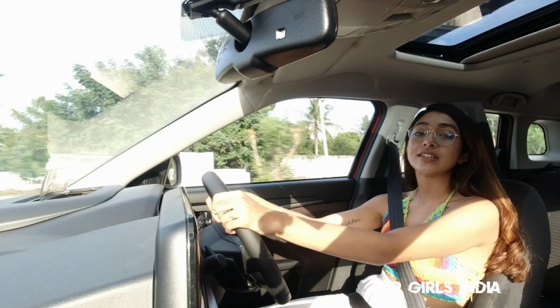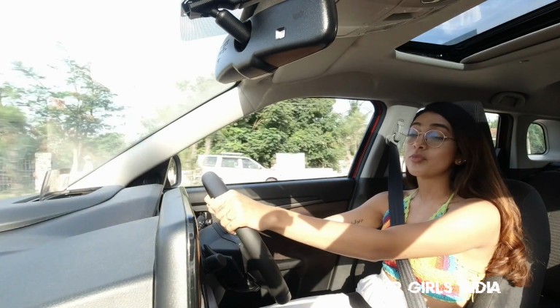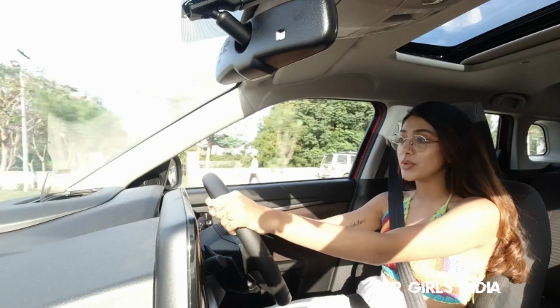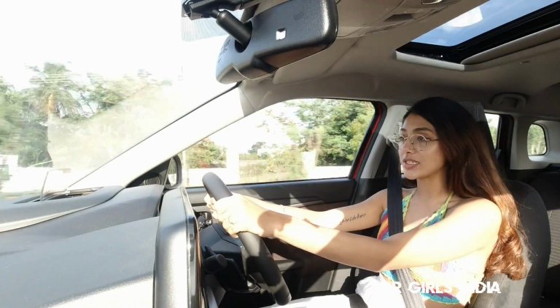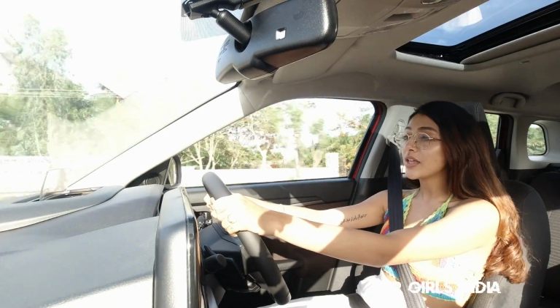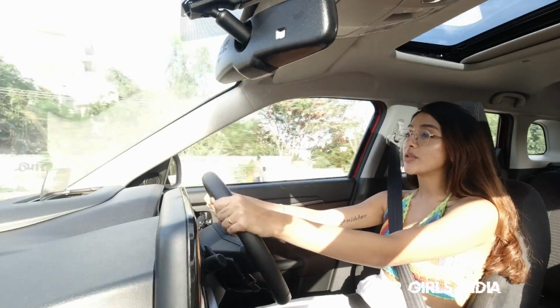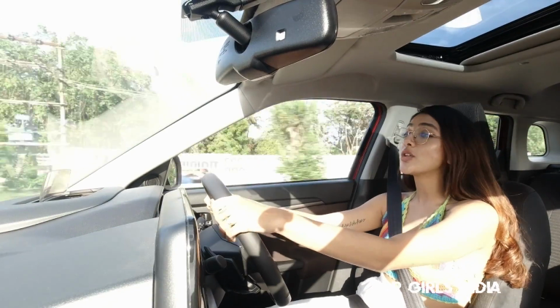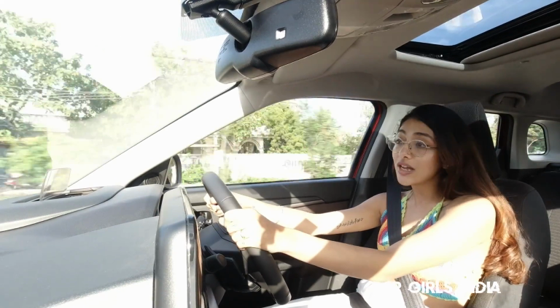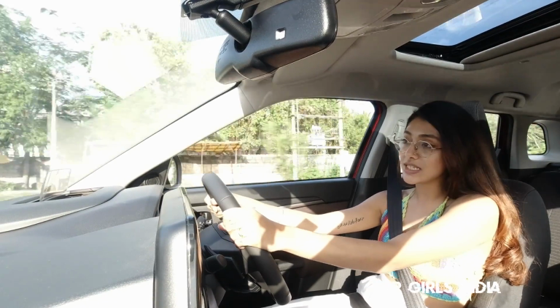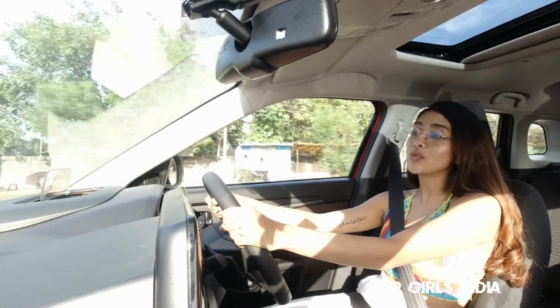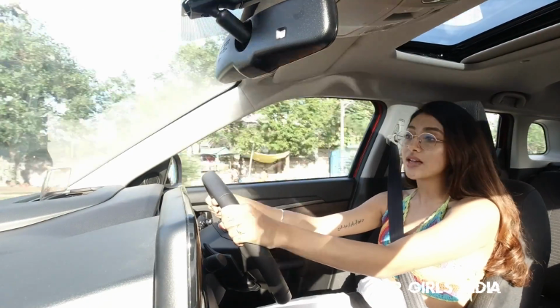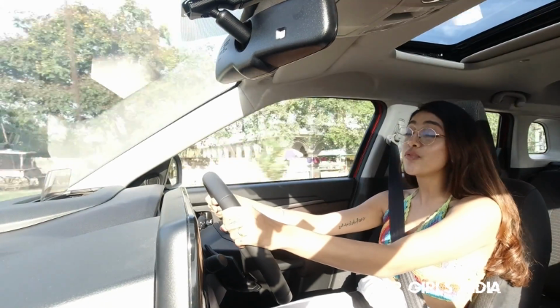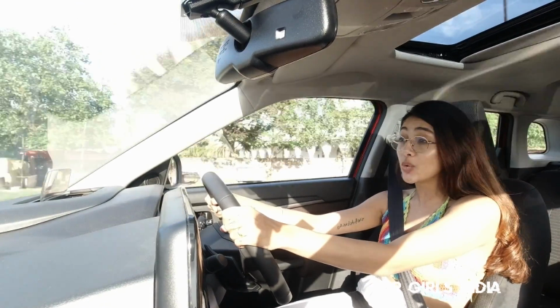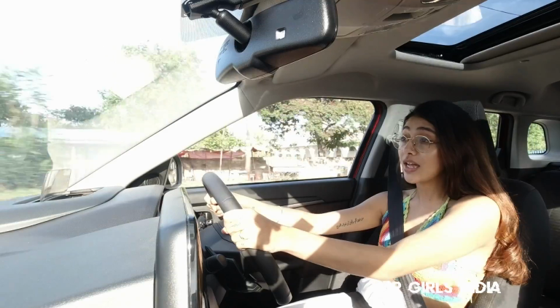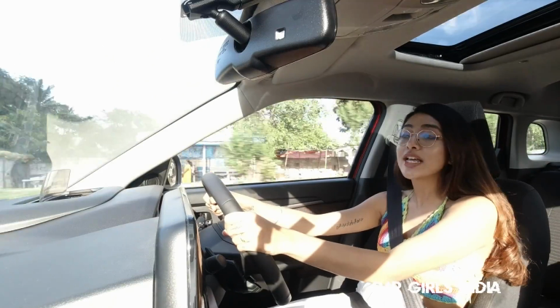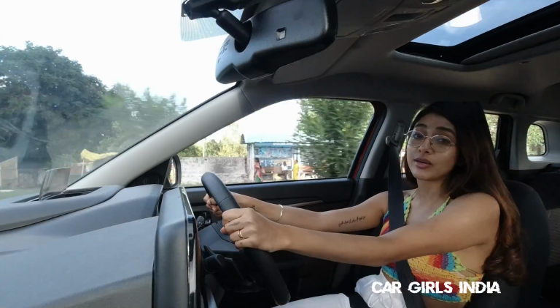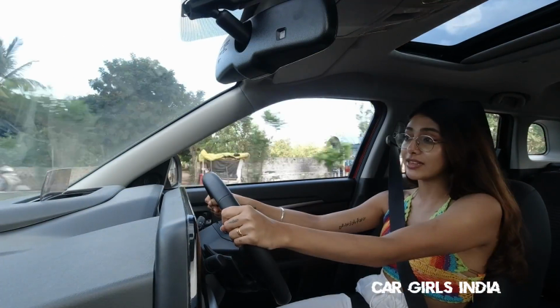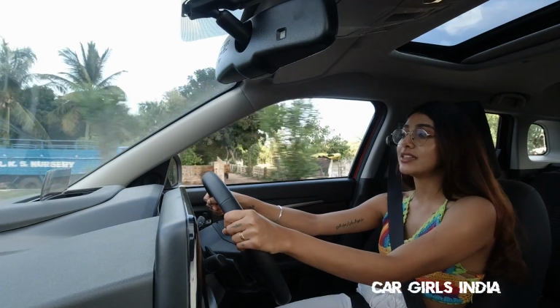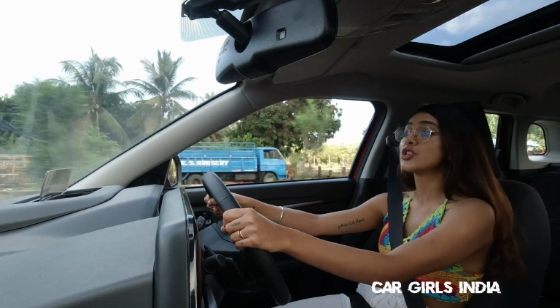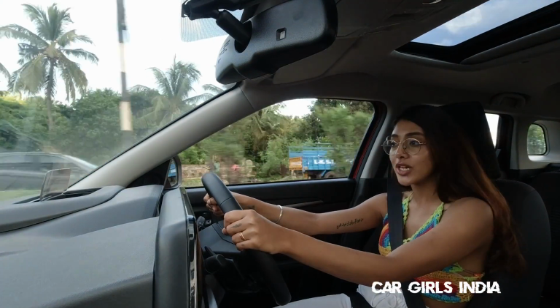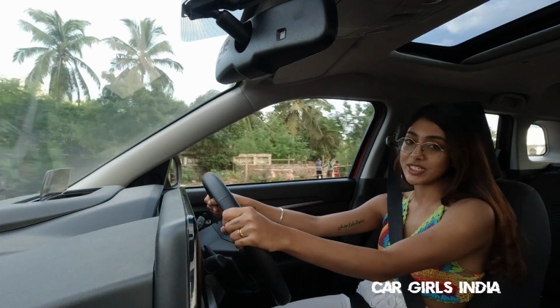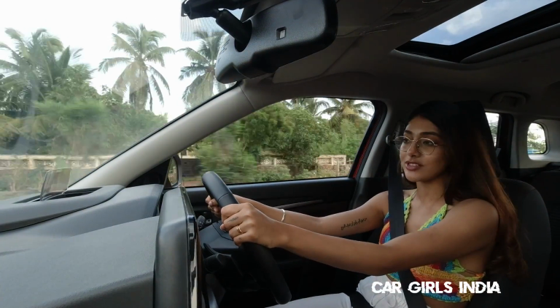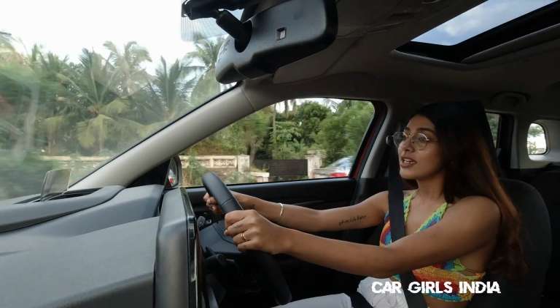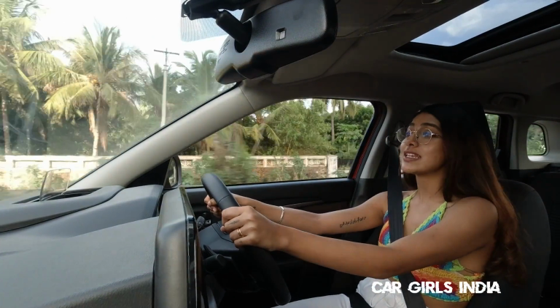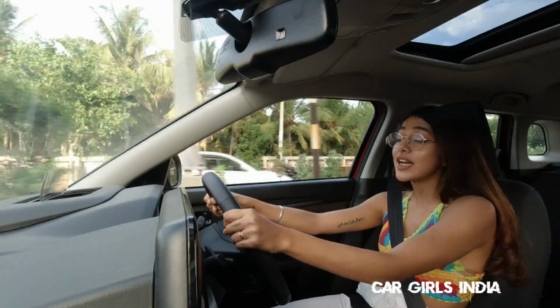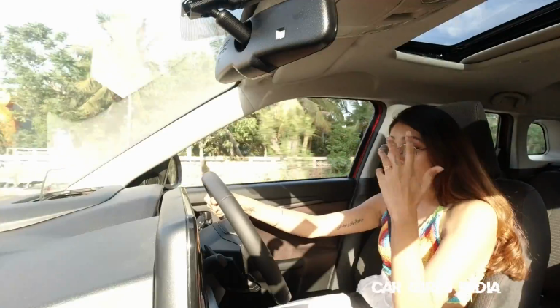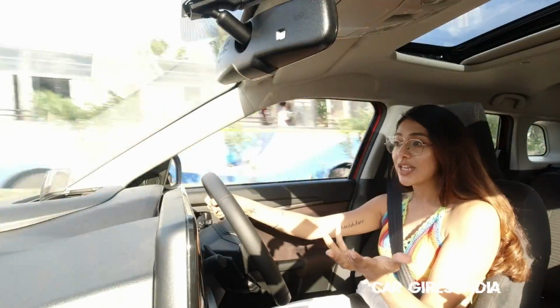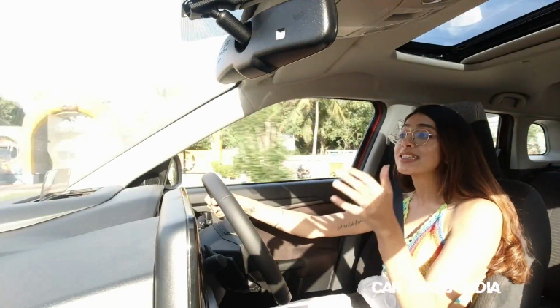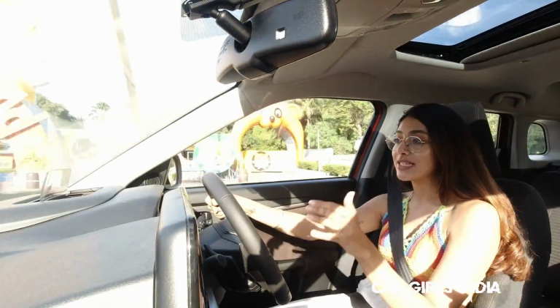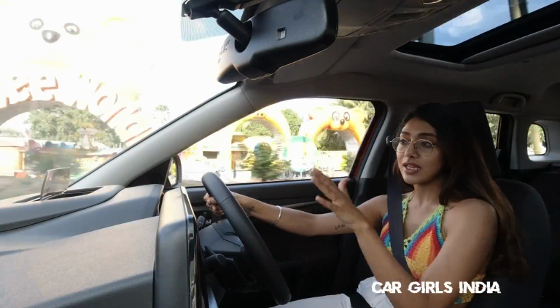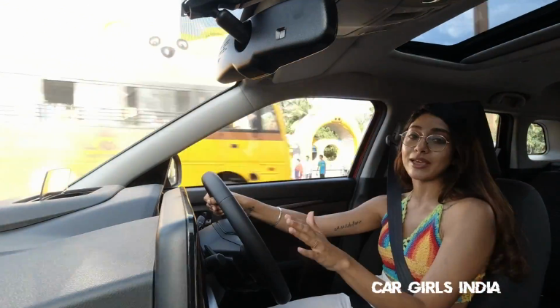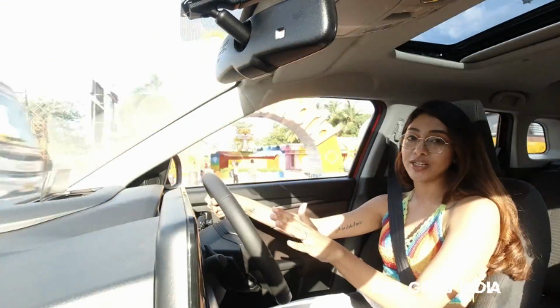Let me give you my final verdict on this car. Maruti has come out with all guns blazing in this new Brezza and it's fully loaded. If you're thinking about buying this, let me assure you that you won't be disappointed. It's an entire package and I think it's the best in its segment right now.